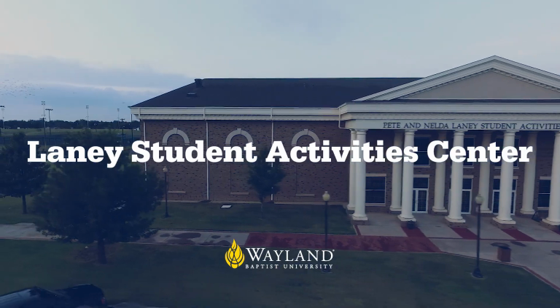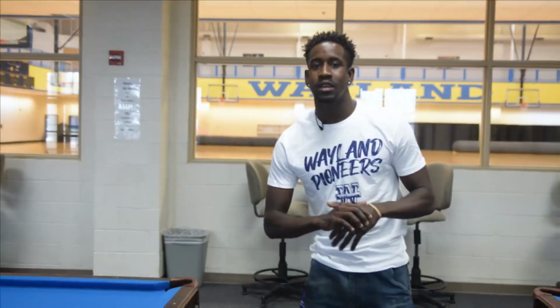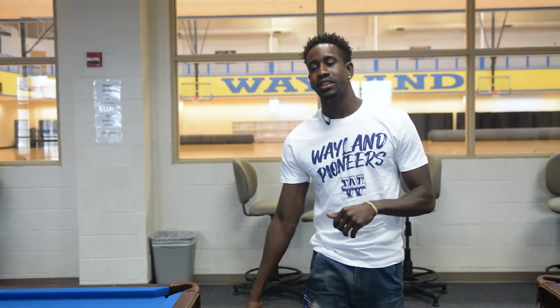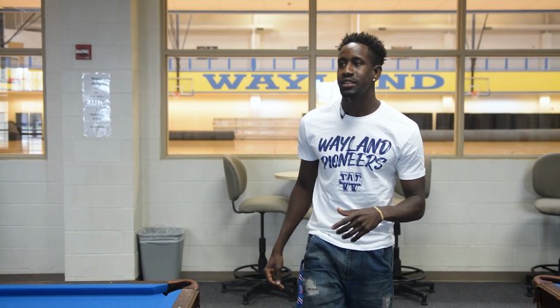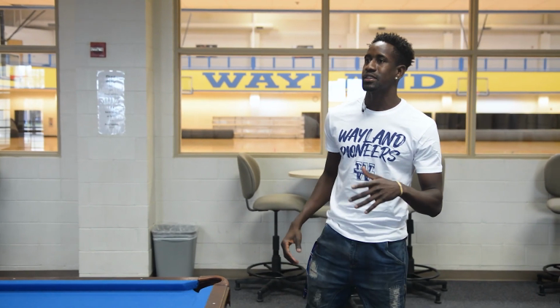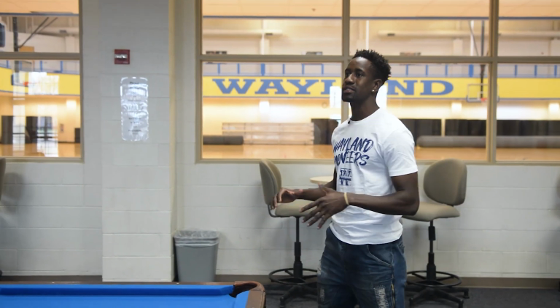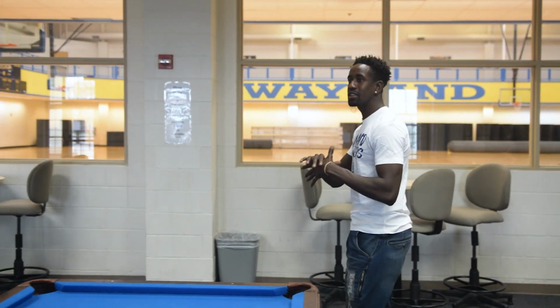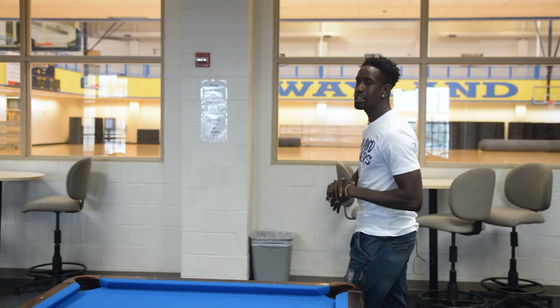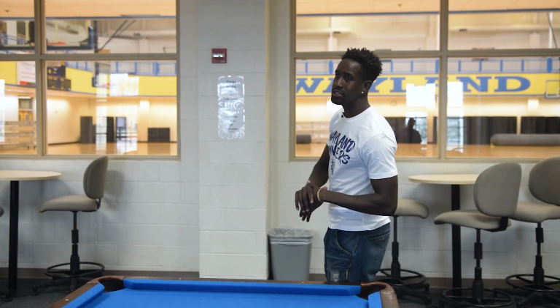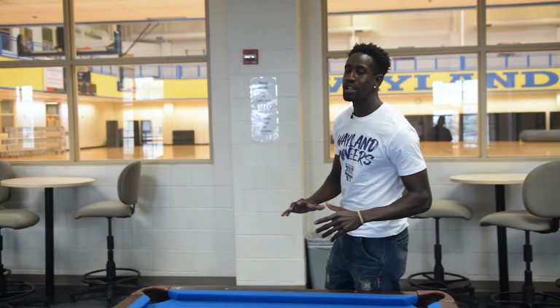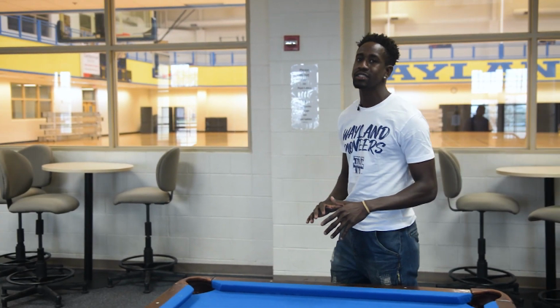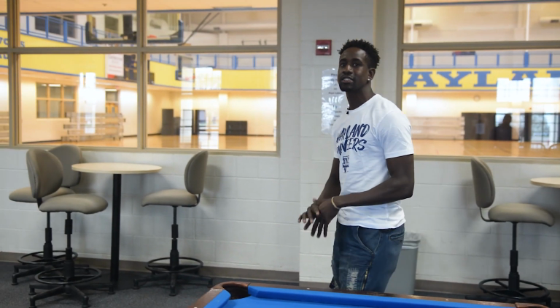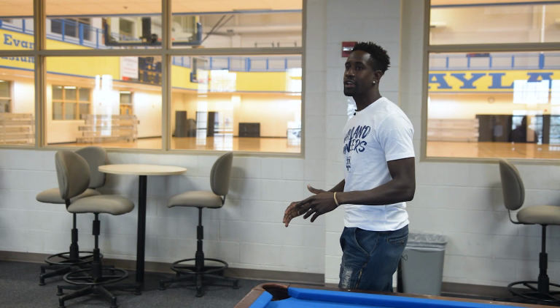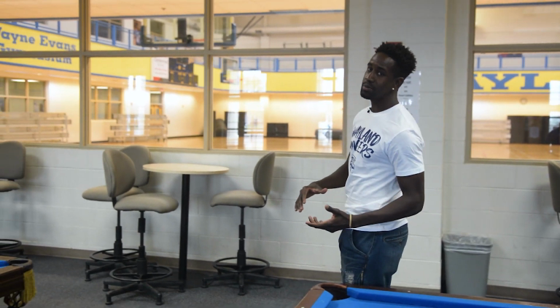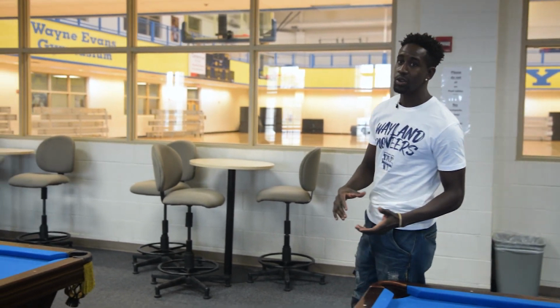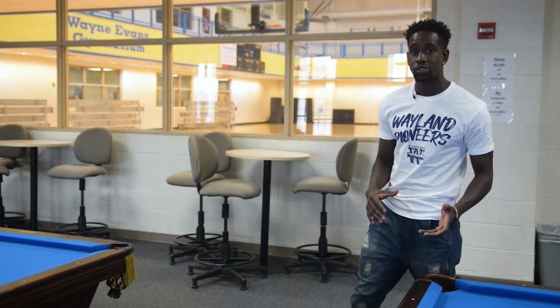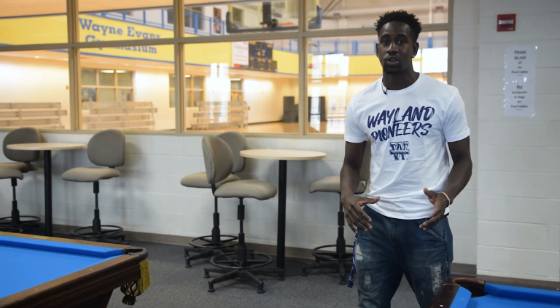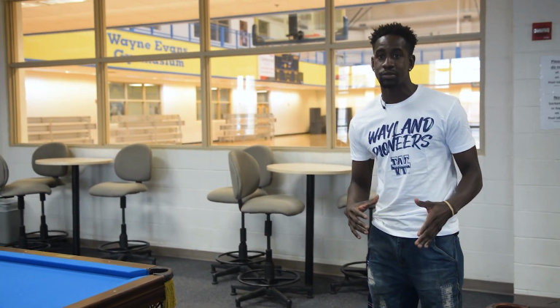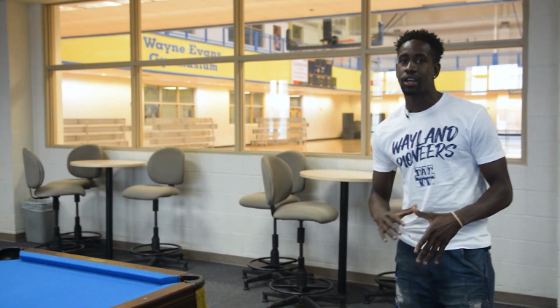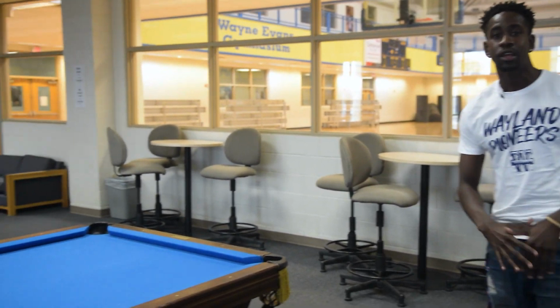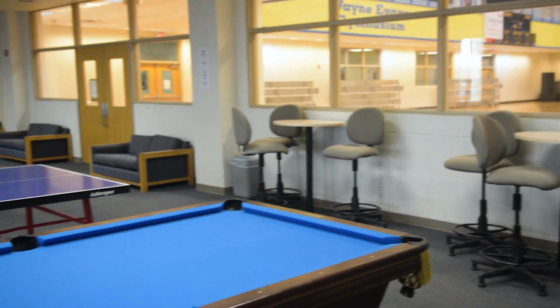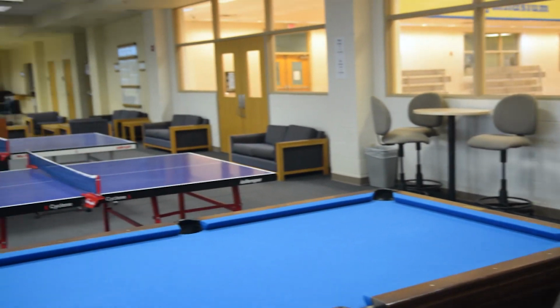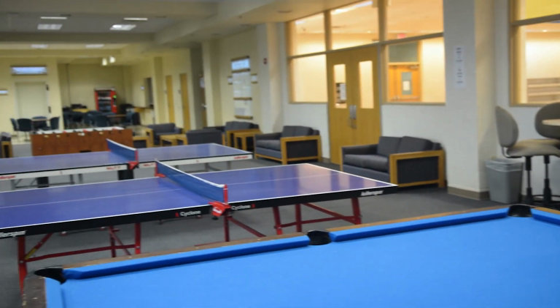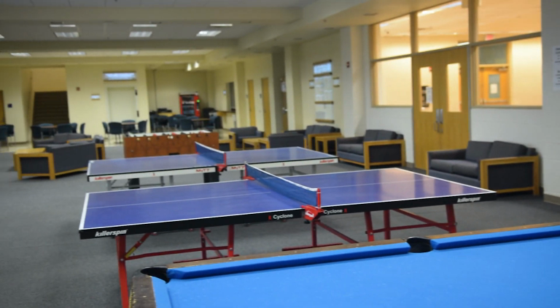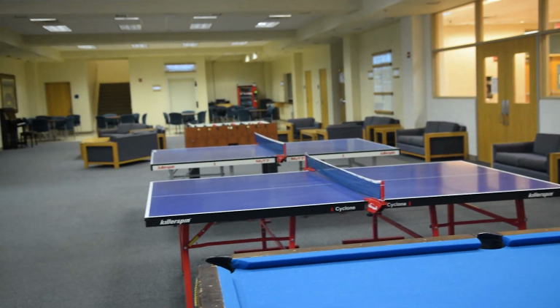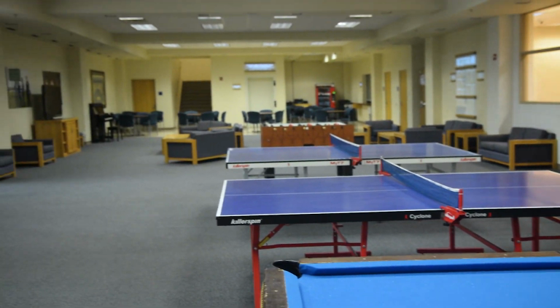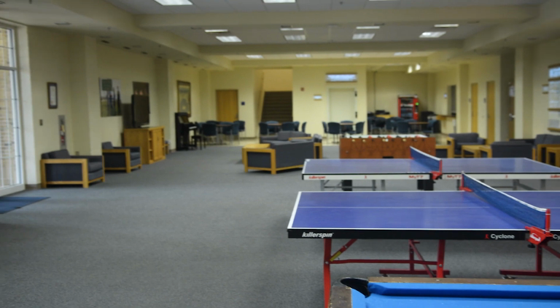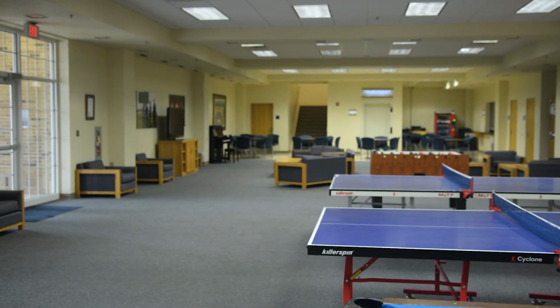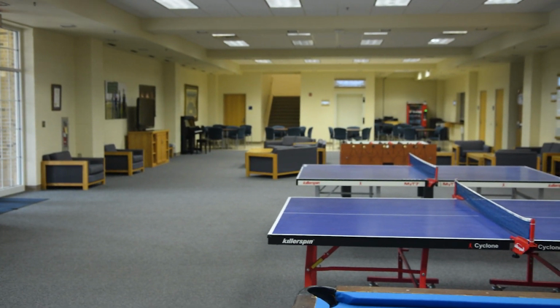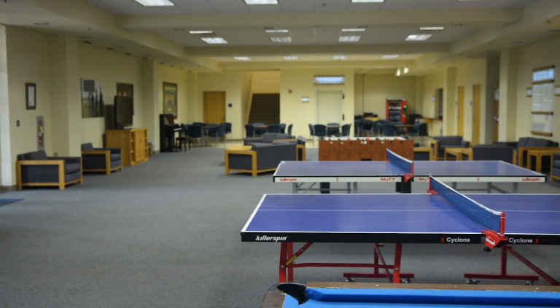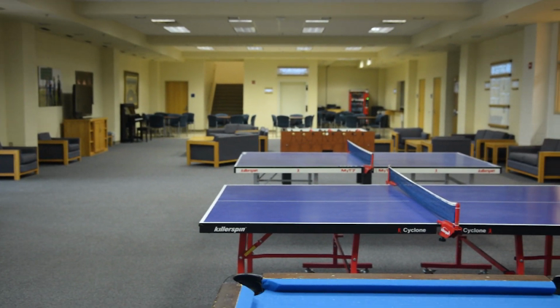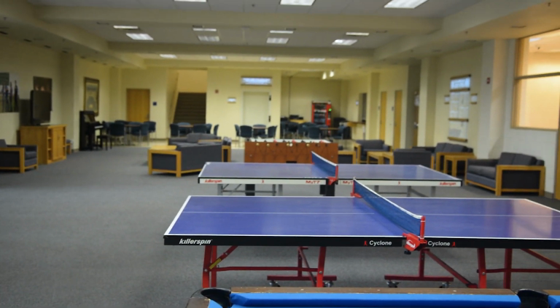Hi, I'm Trey and this is the Laney Student Activity Centre. This is basically where all students are welcome to come and hang out. Here we have pool tables, ping-pong tables and foosball.